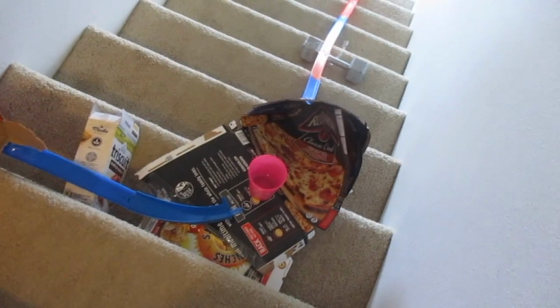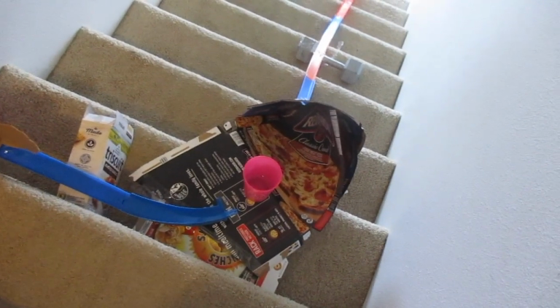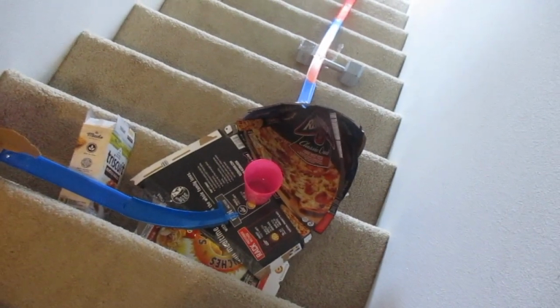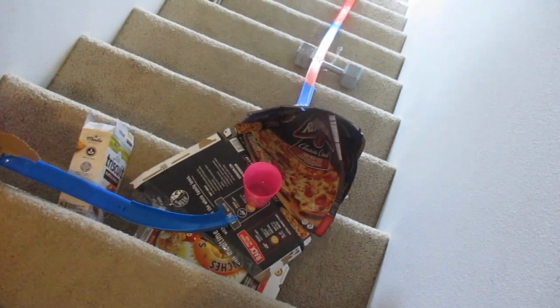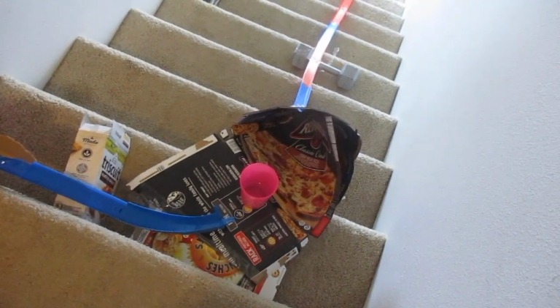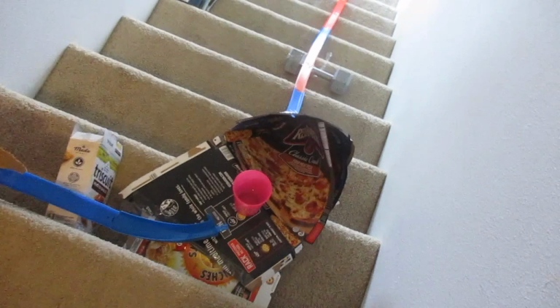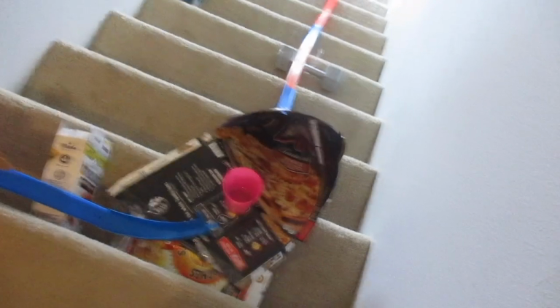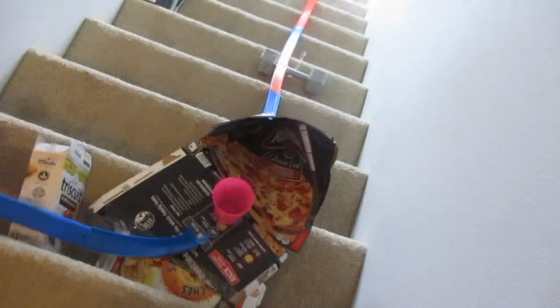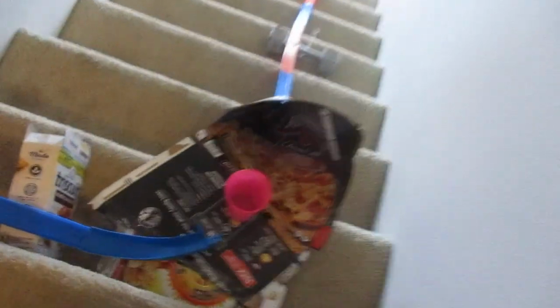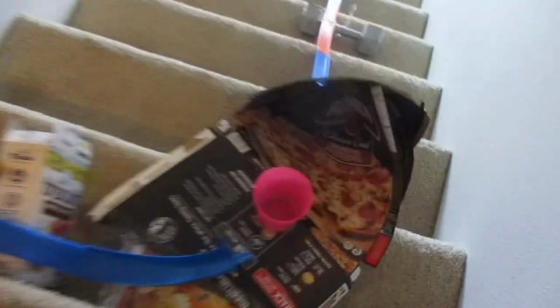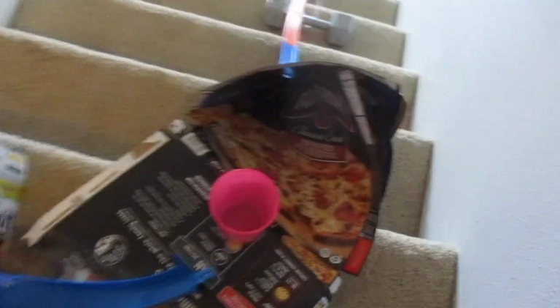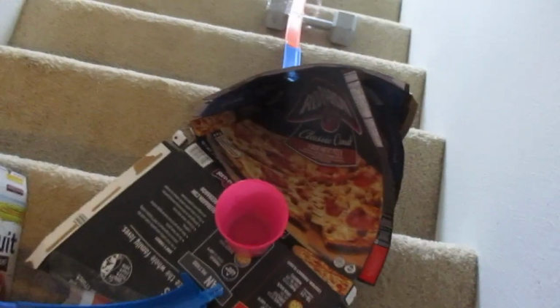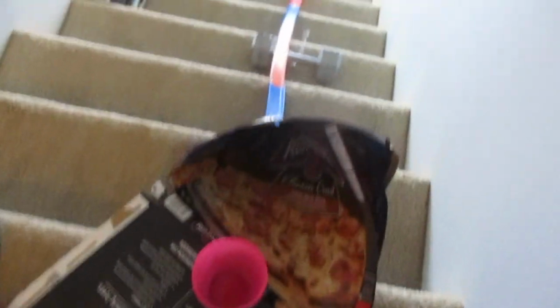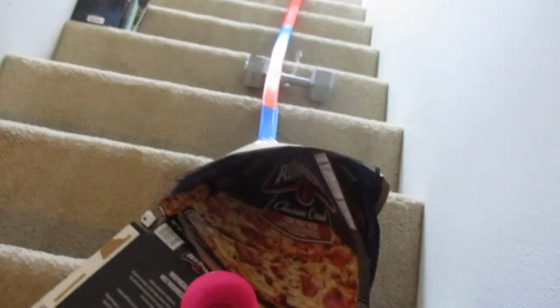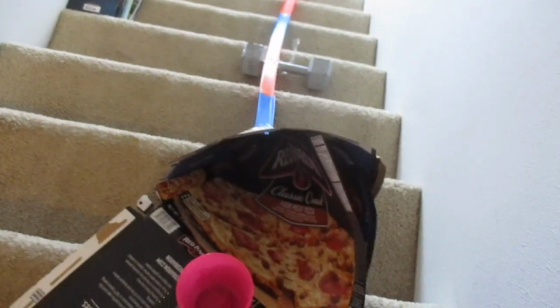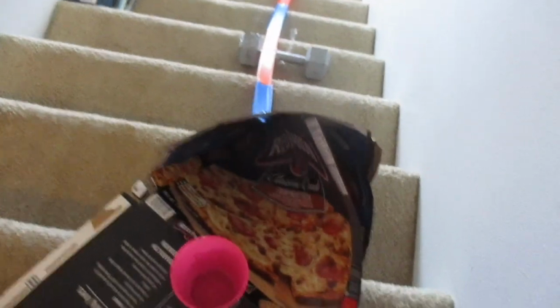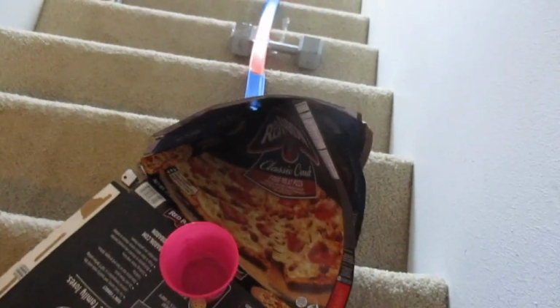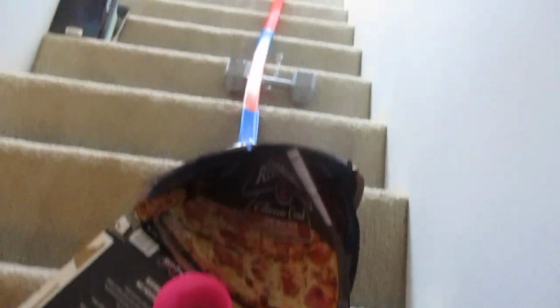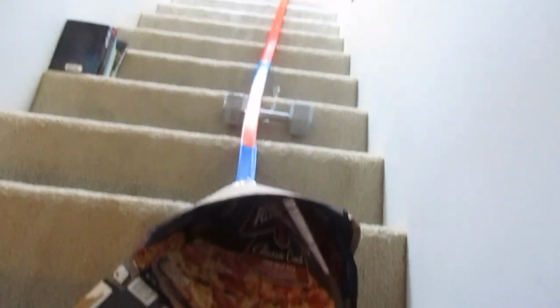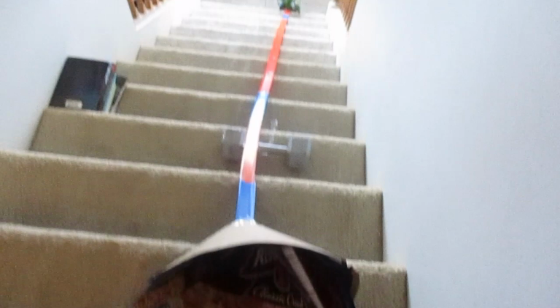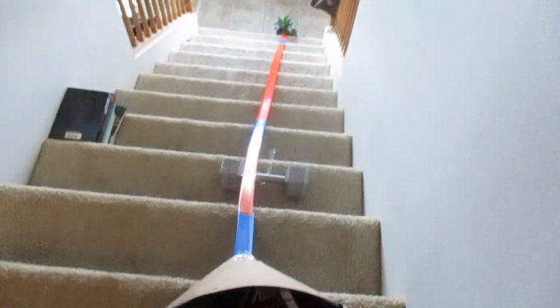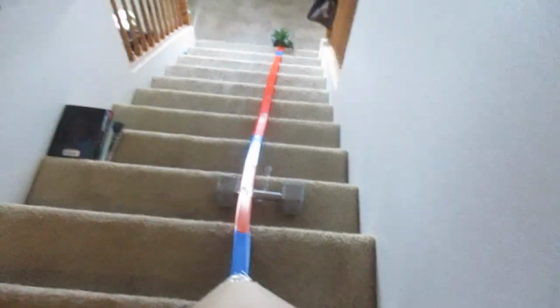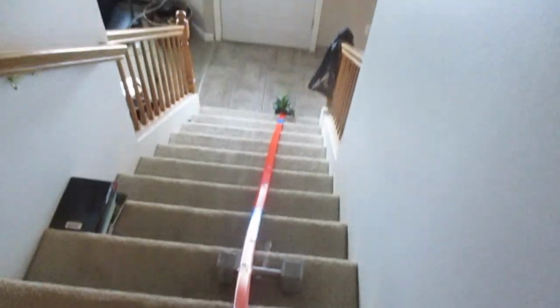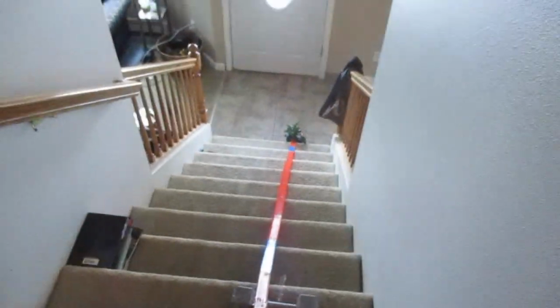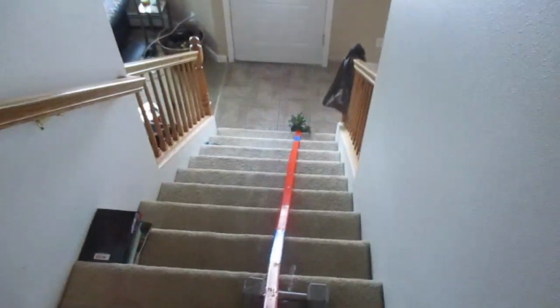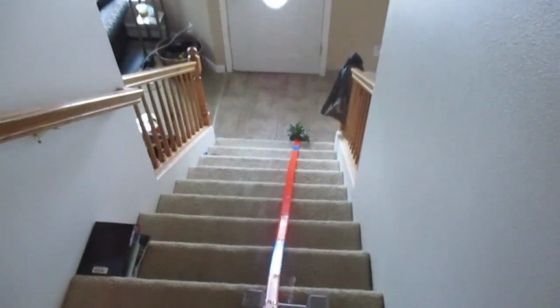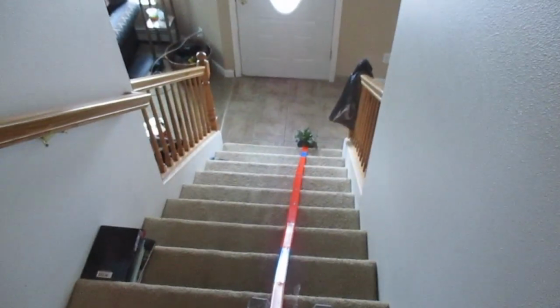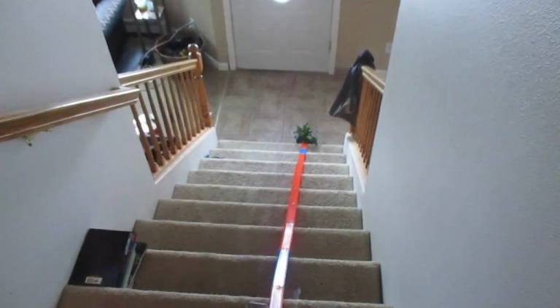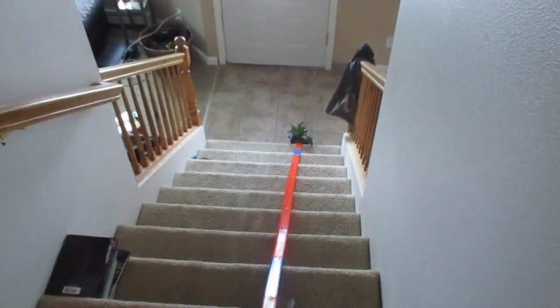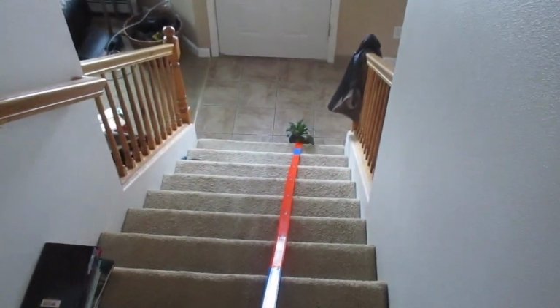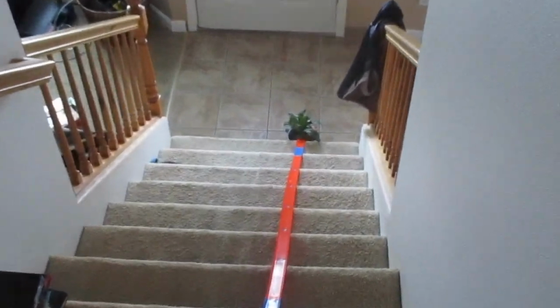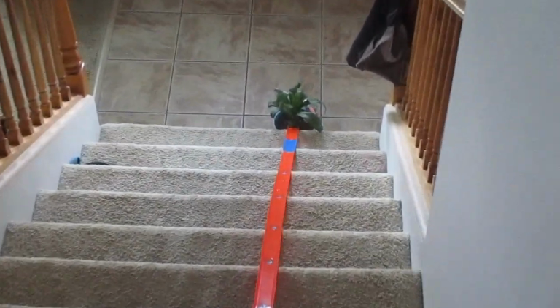The cup has water inside of it, so the cup will fall and so will the ball into that funnel, and the water will be poured down the hot wheels track into the plant.